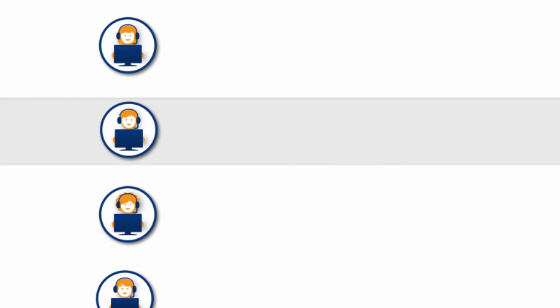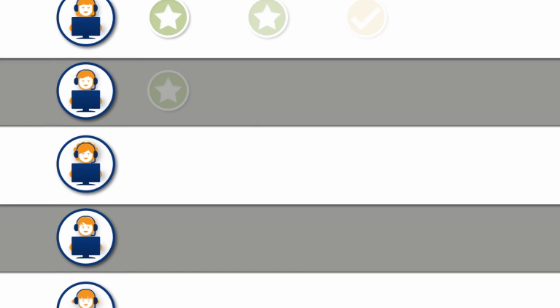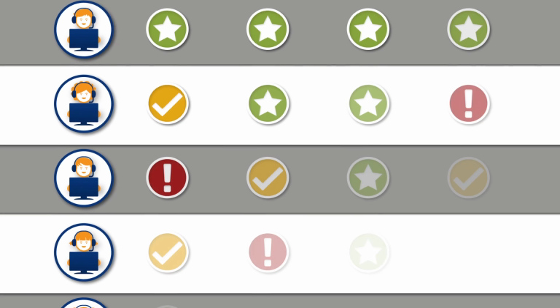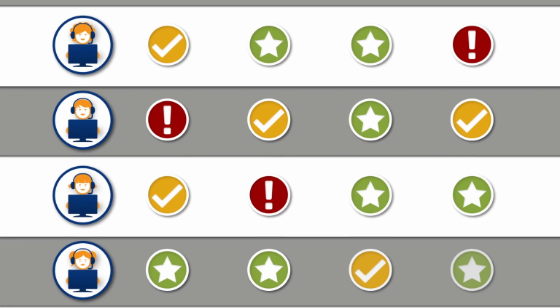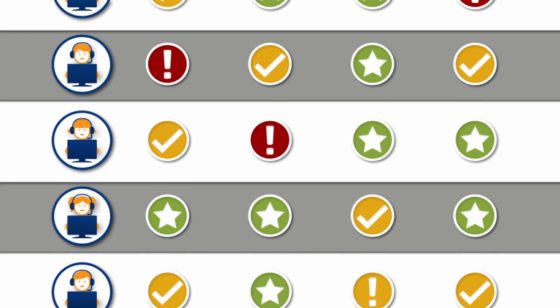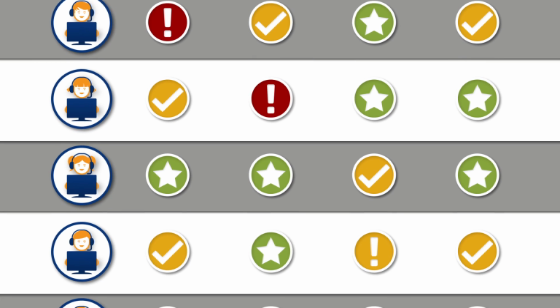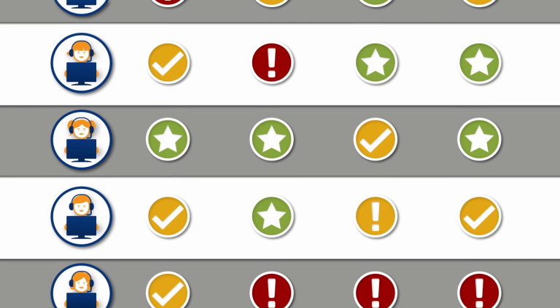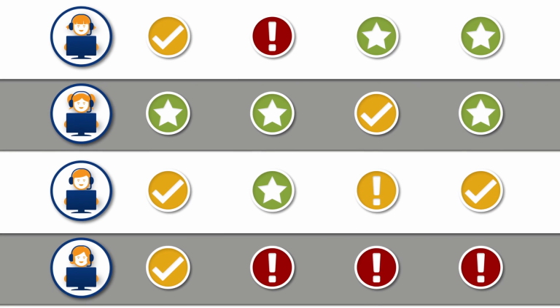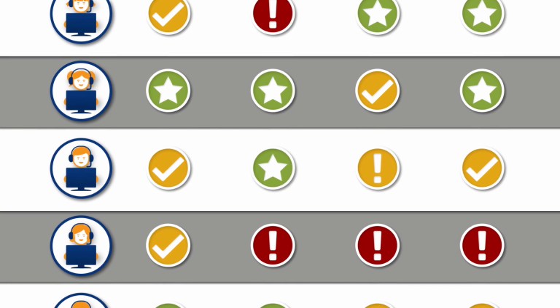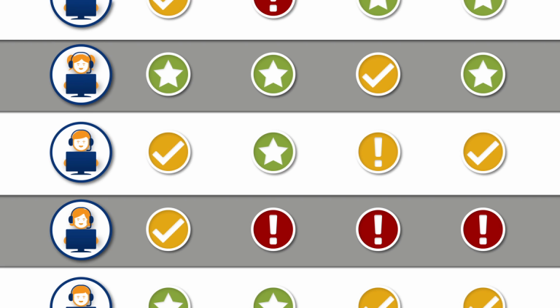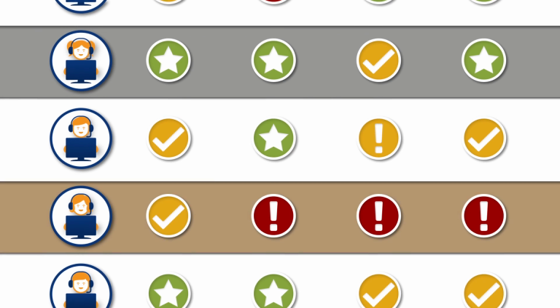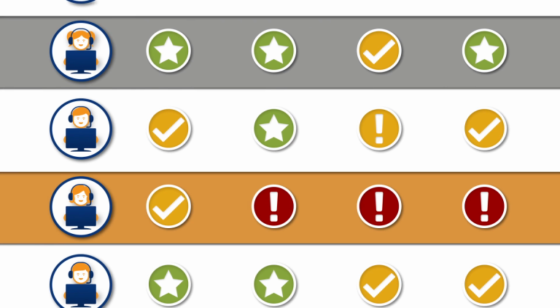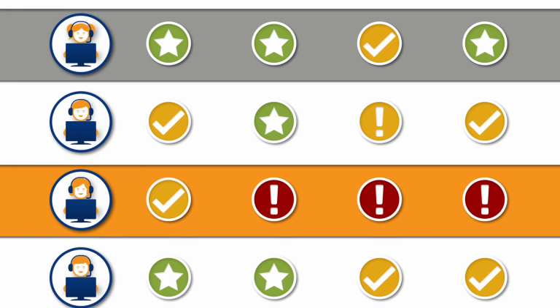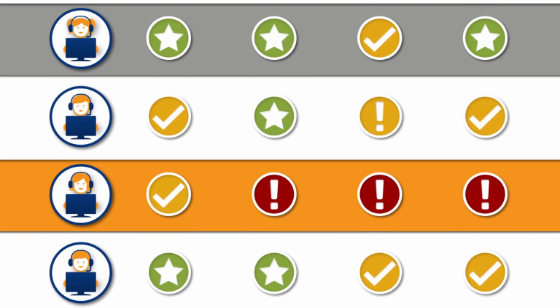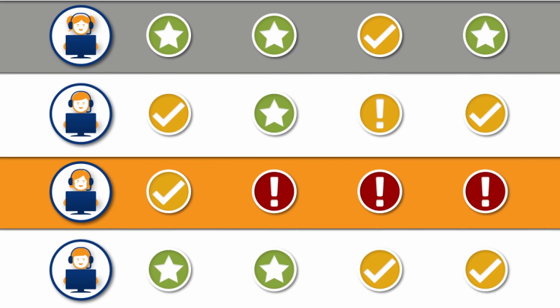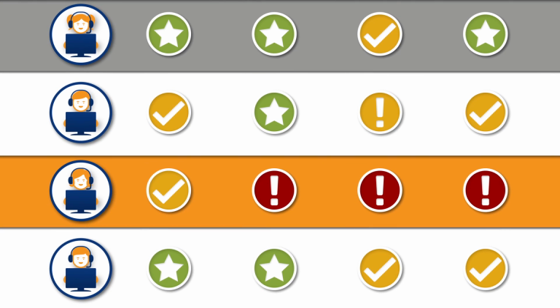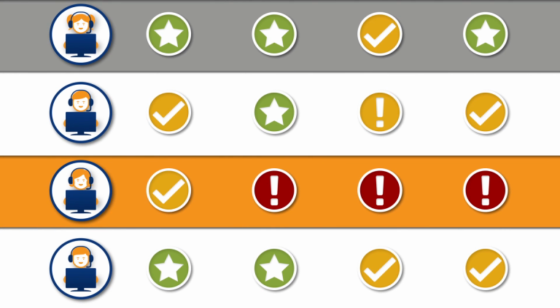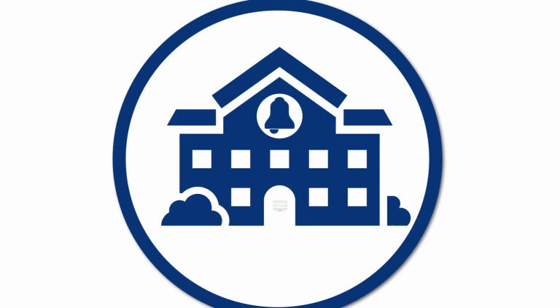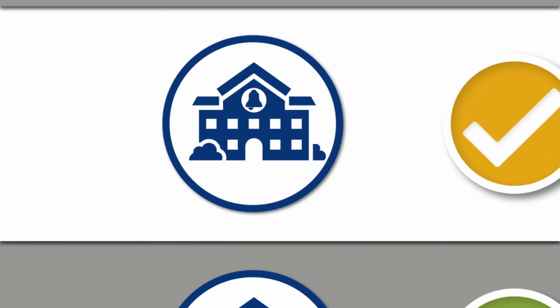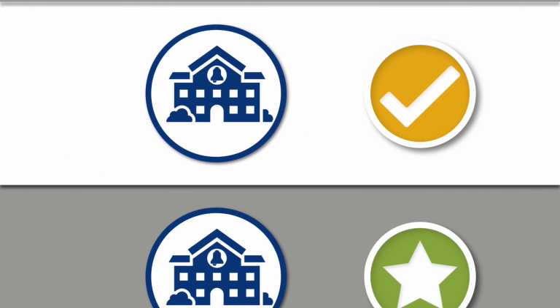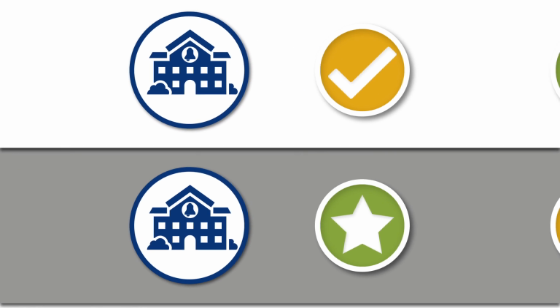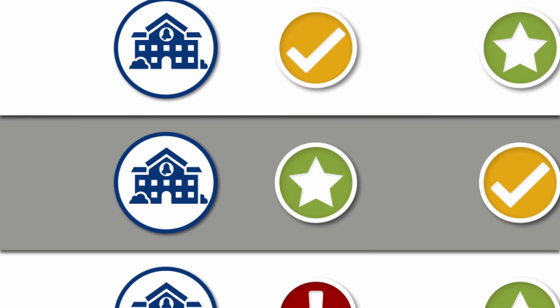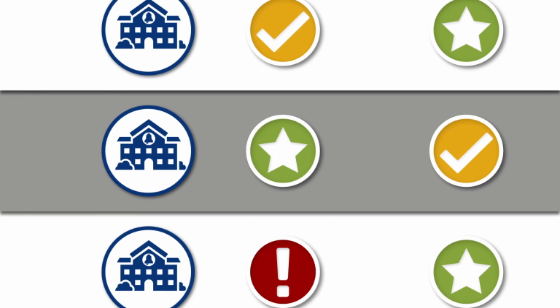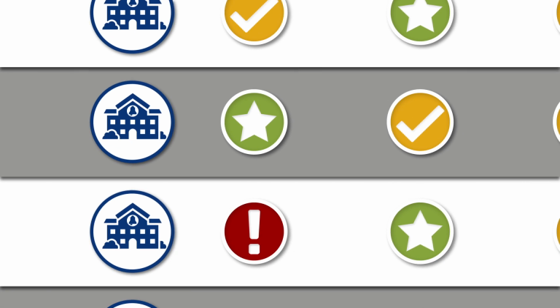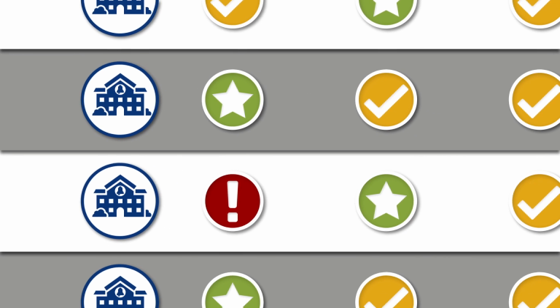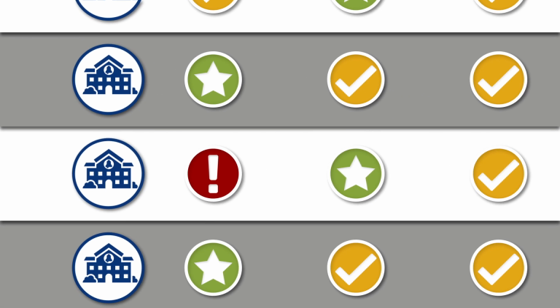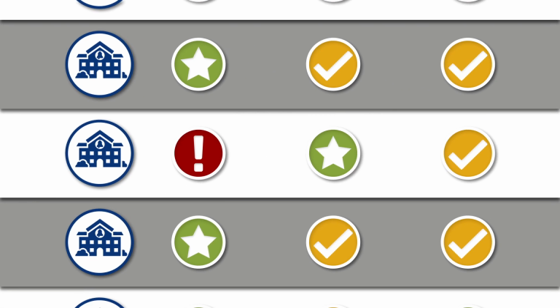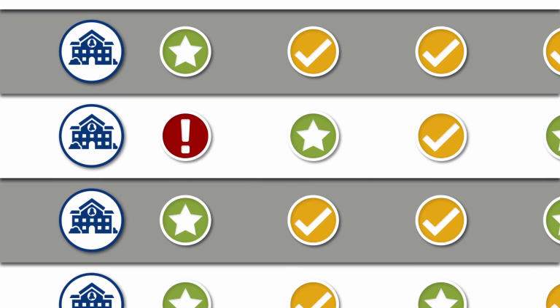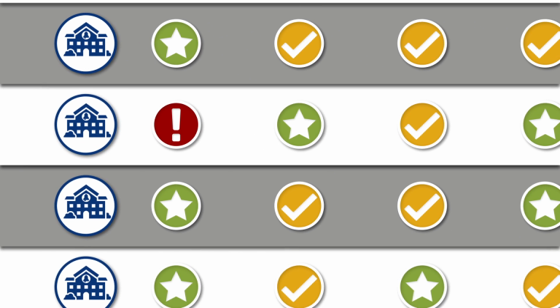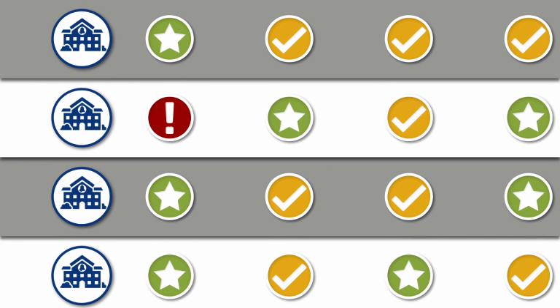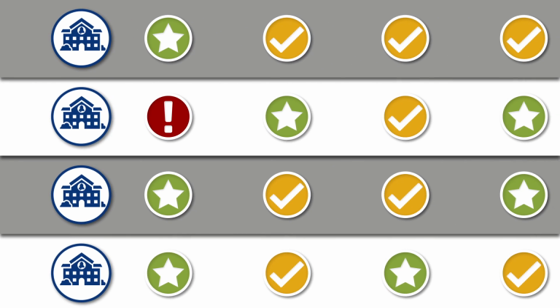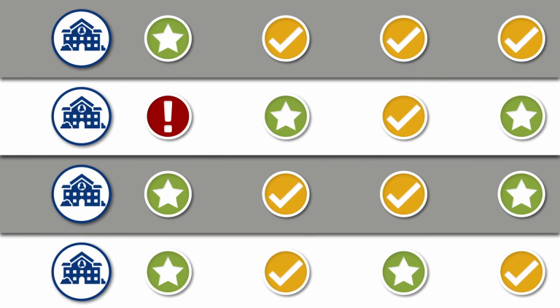Assessments and detailed reports allow them to easily track students' progress and quickly identify those who need additional help. The software also generates district-level reports that help administrators ensure every school is using the program effectively.